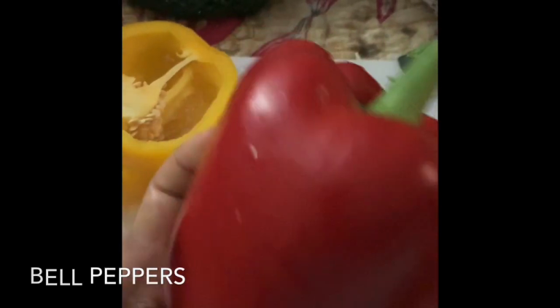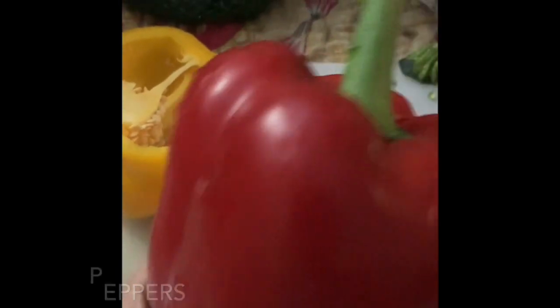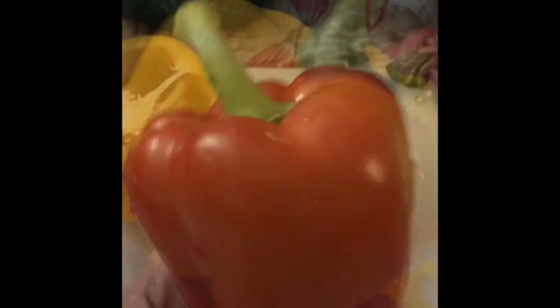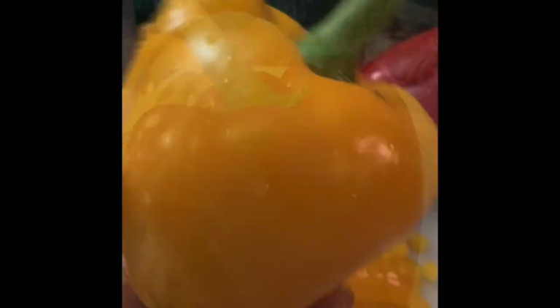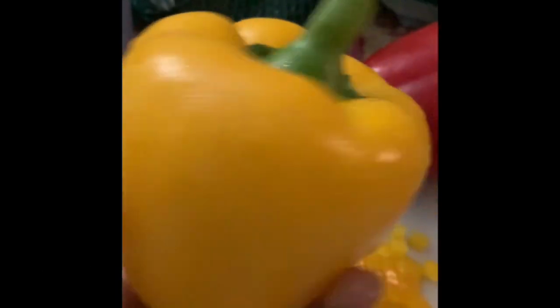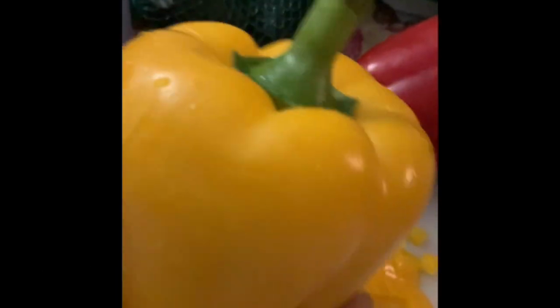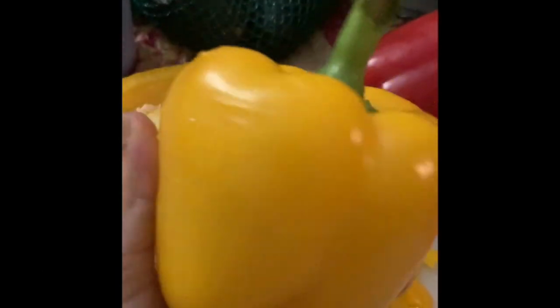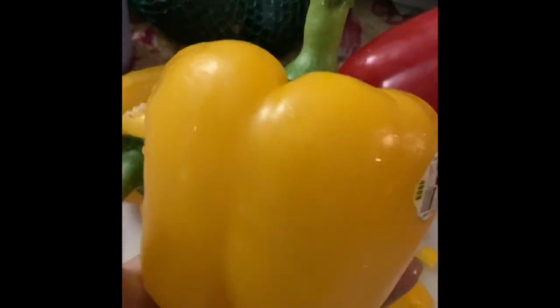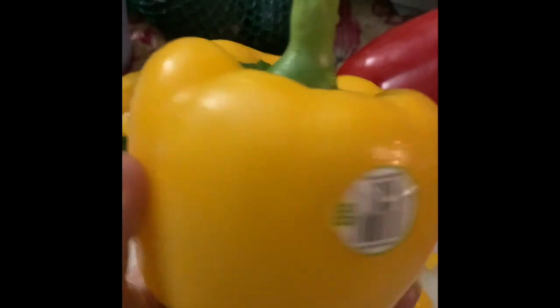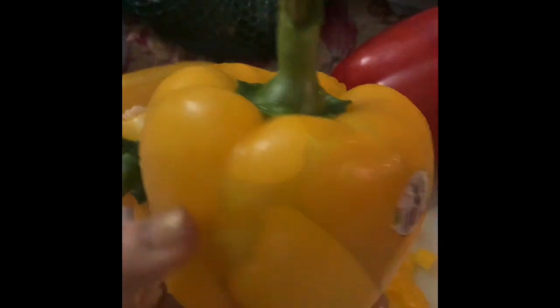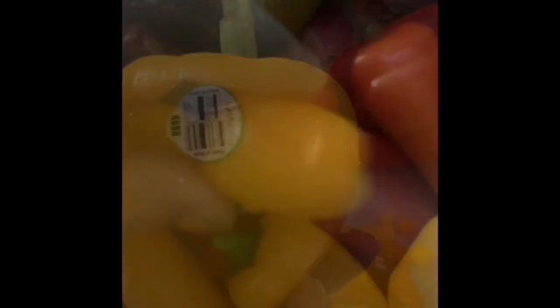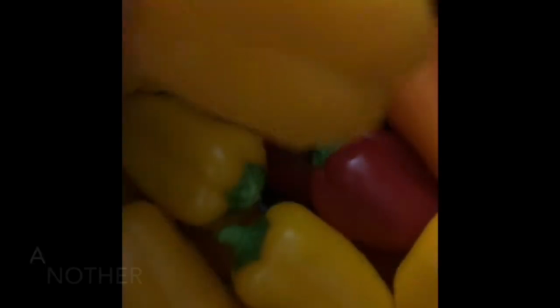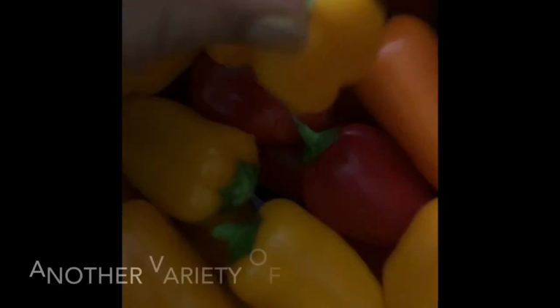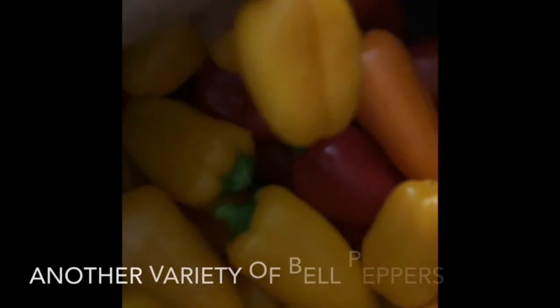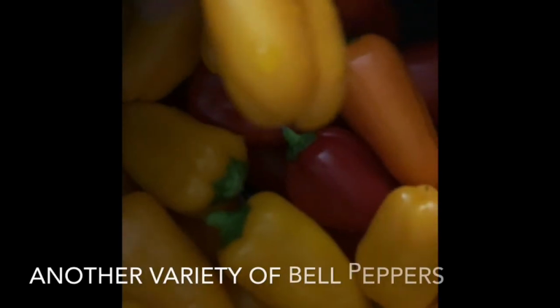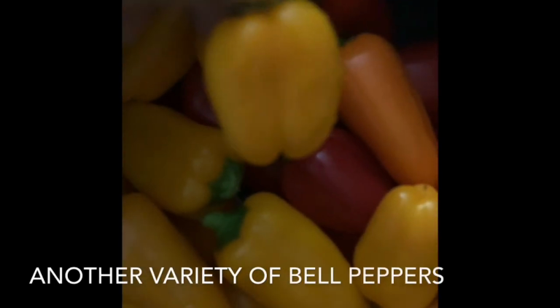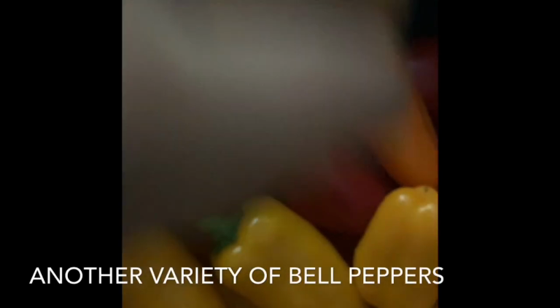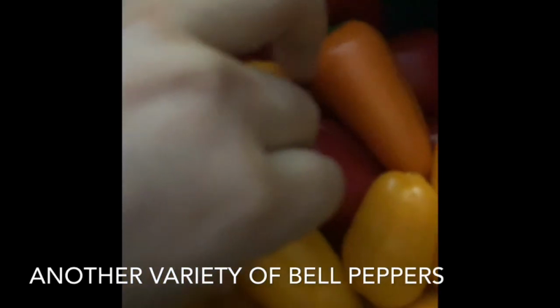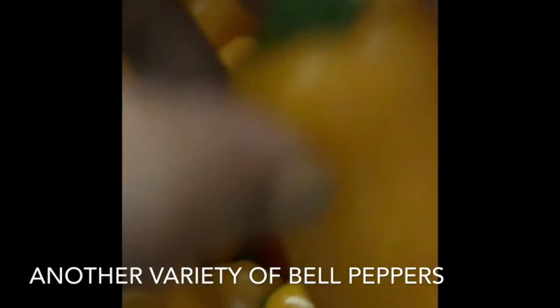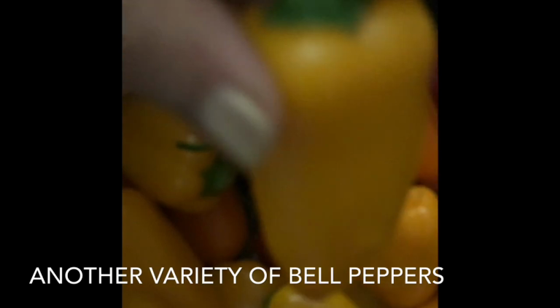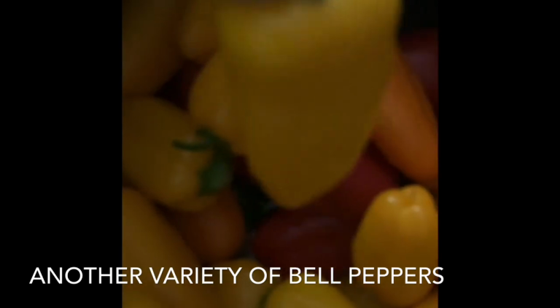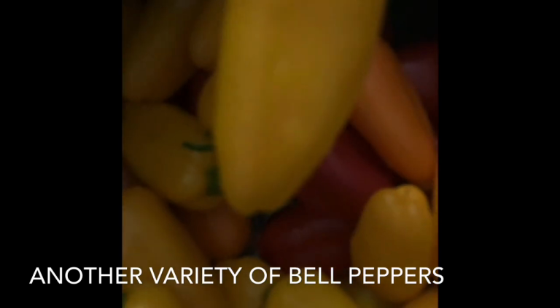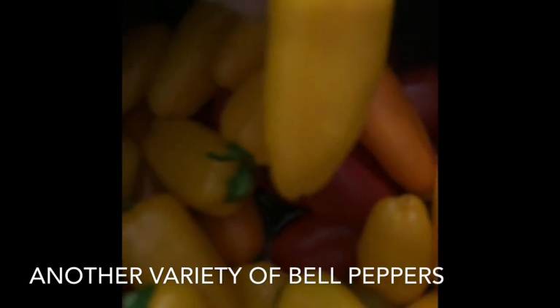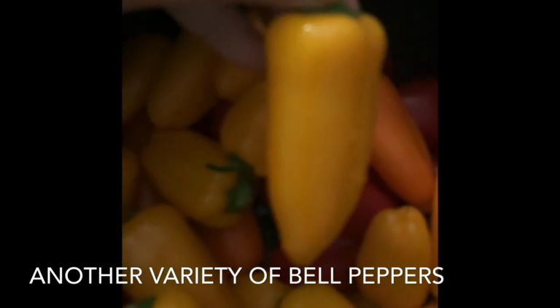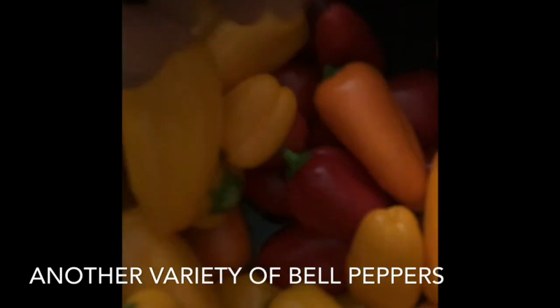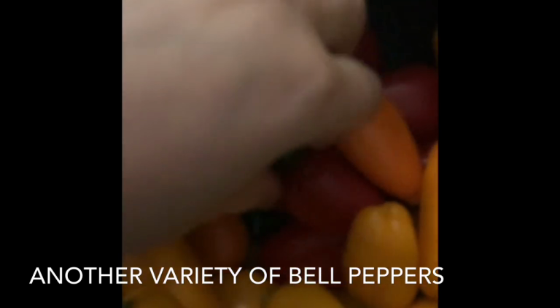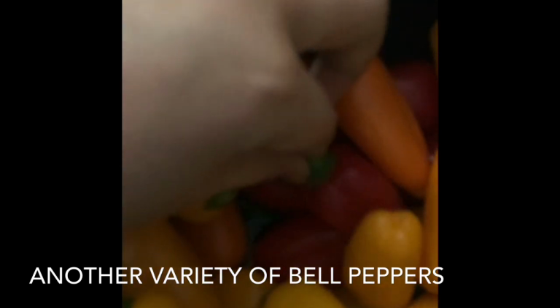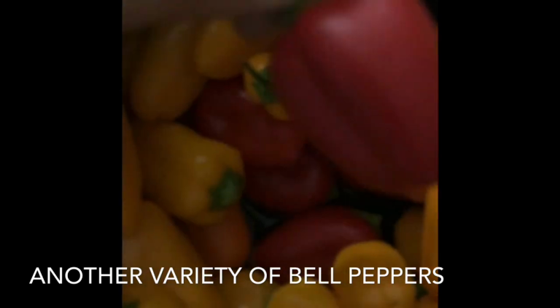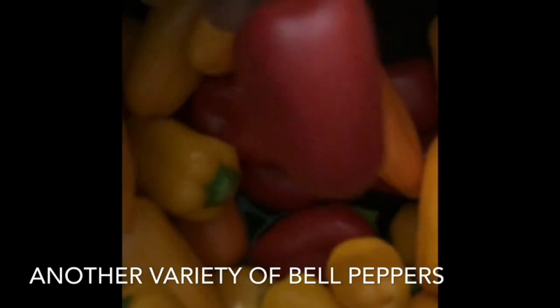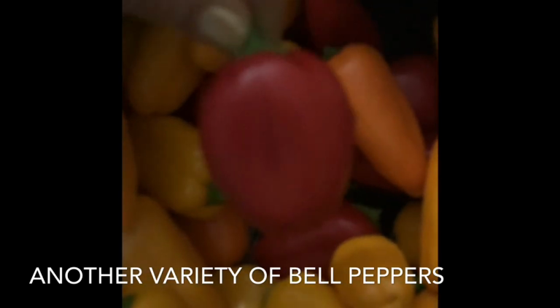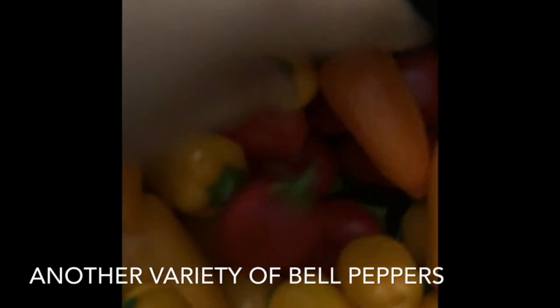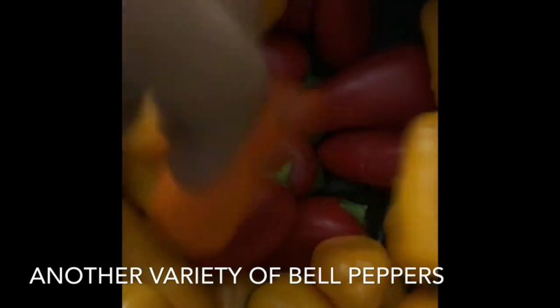This is the capsicum family — these are sweet. This is a variety of capsicum with a variety of taste. And this is a healthy taco stuffing bag.